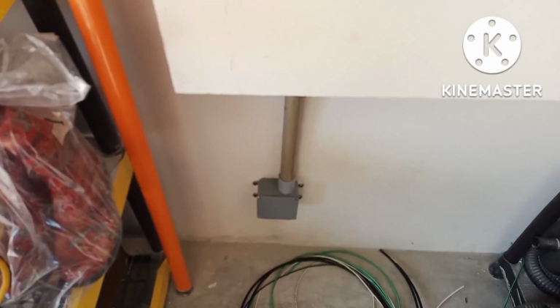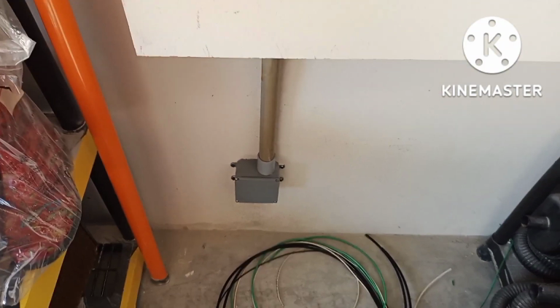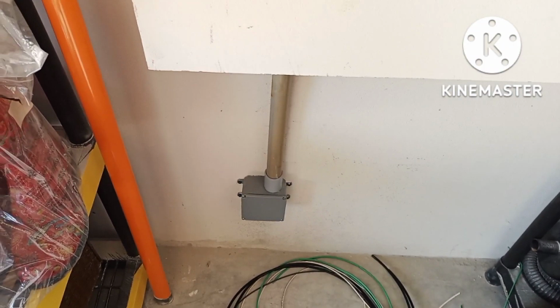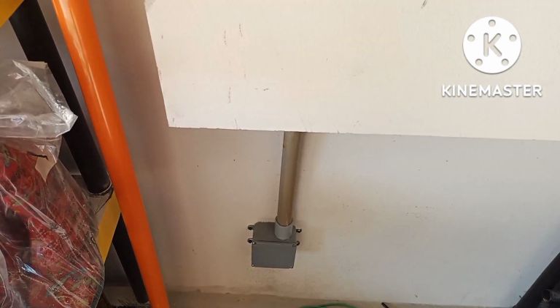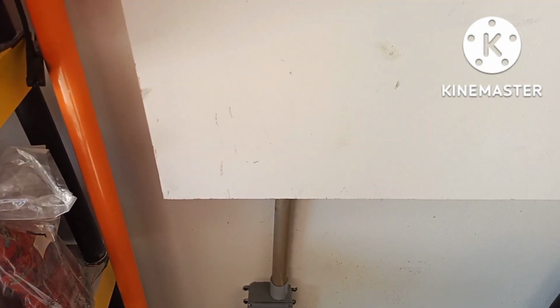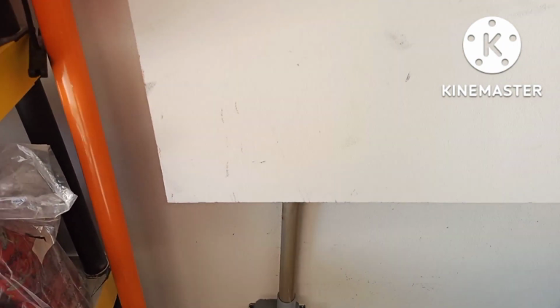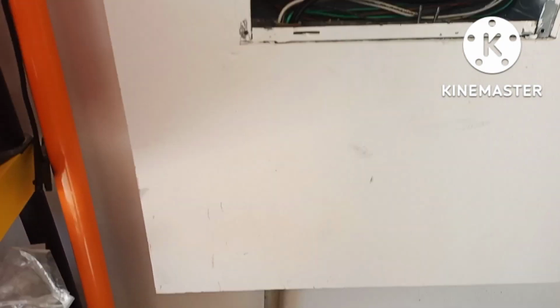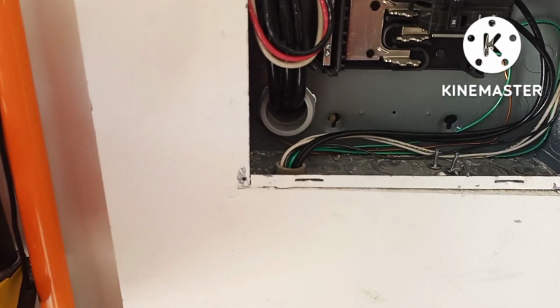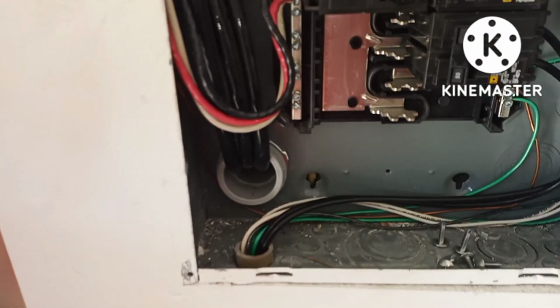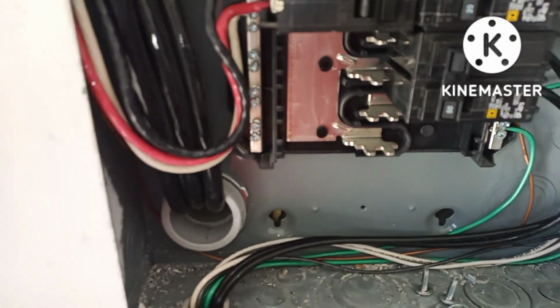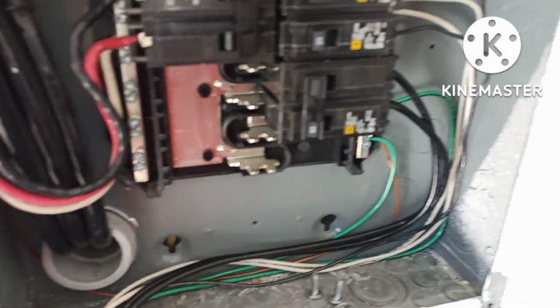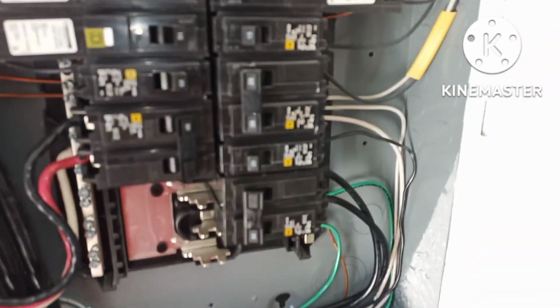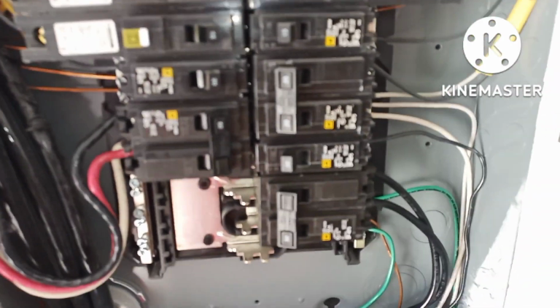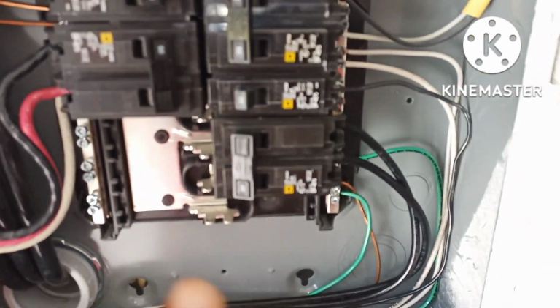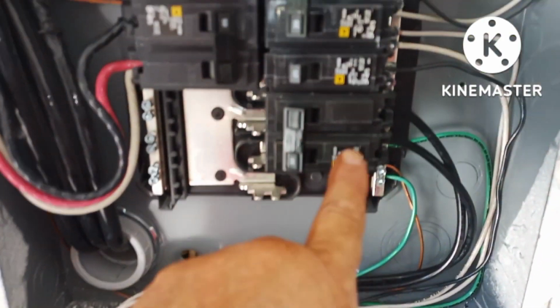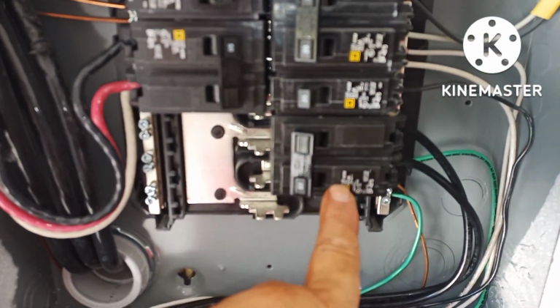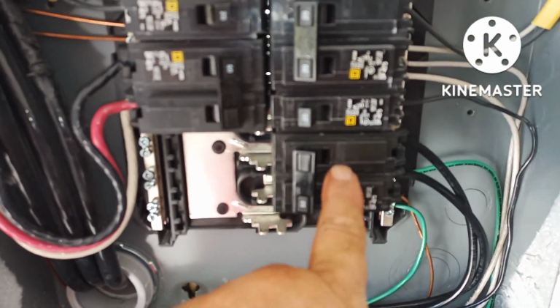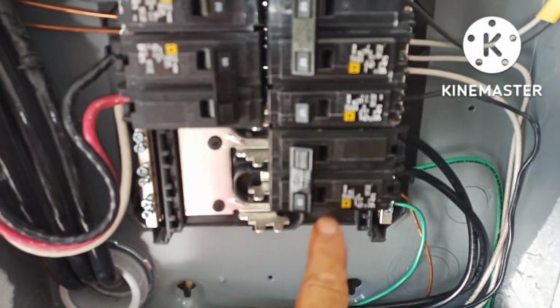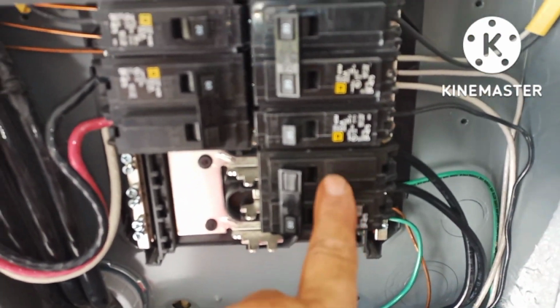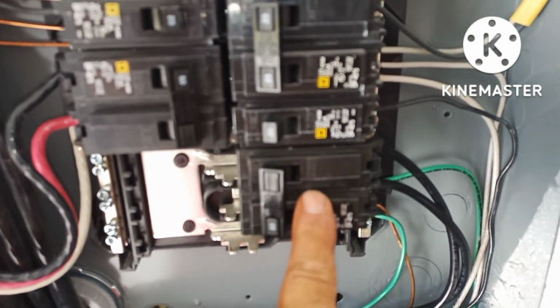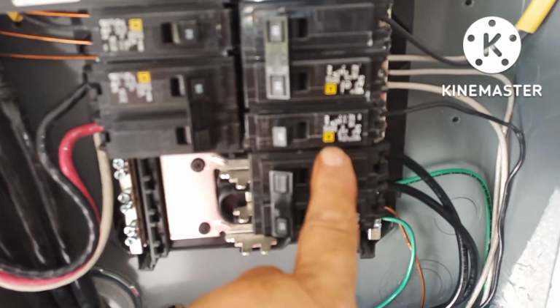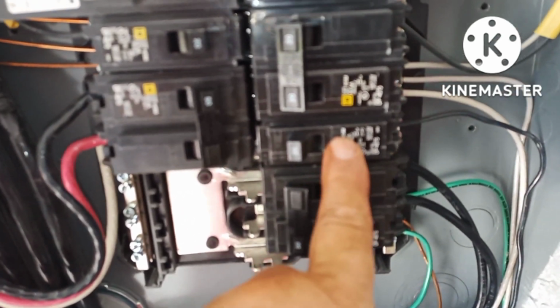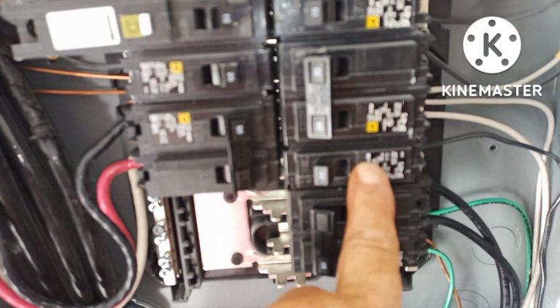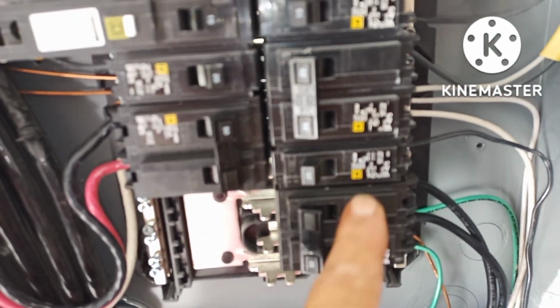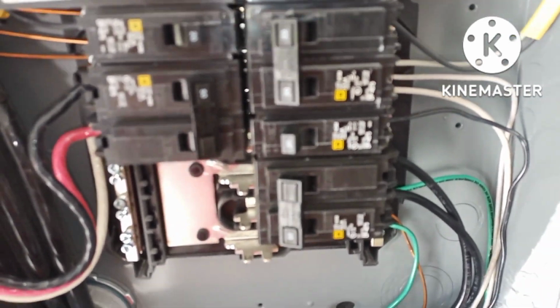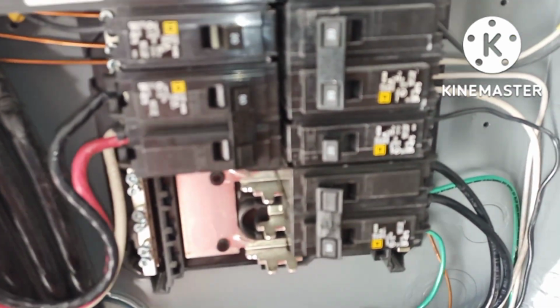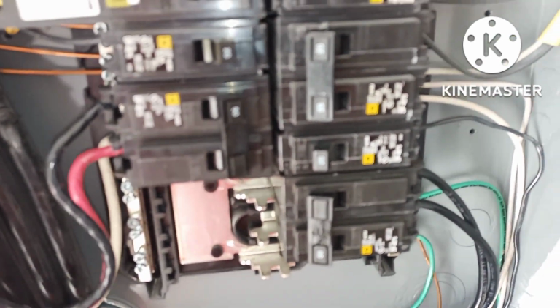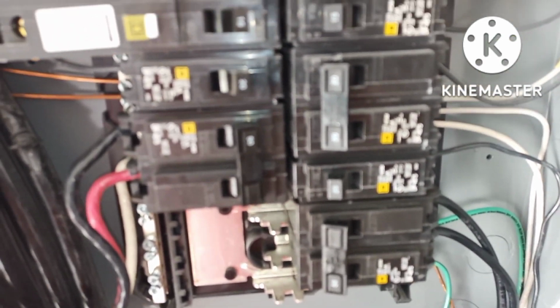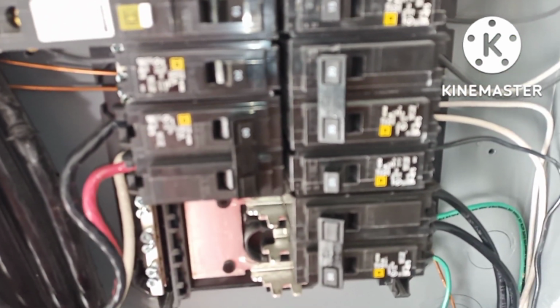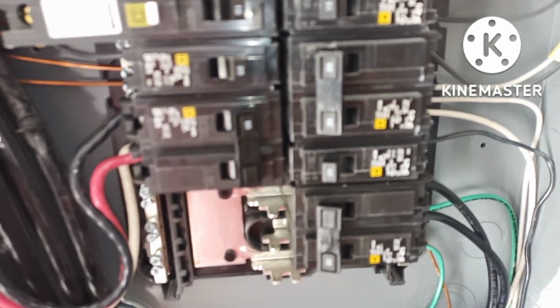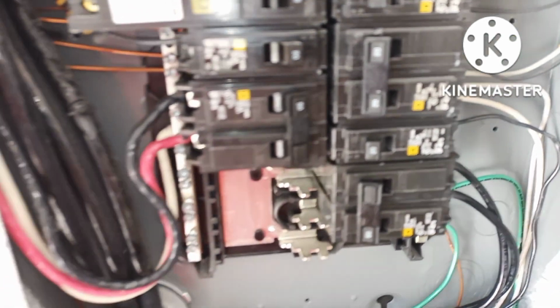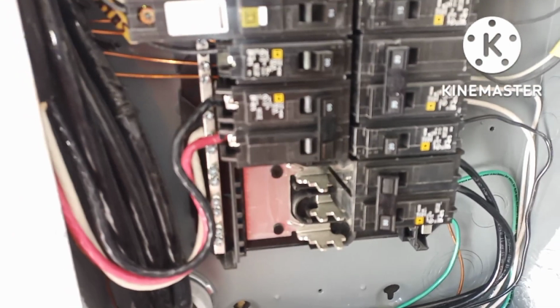Pulled the wire through the inside. Got my breakers in — two-pole 50 amp for the RV, and 20 amp for the GFI and future post light.